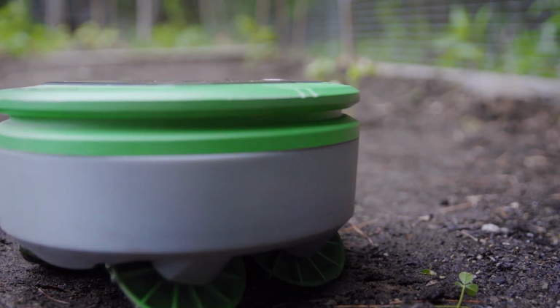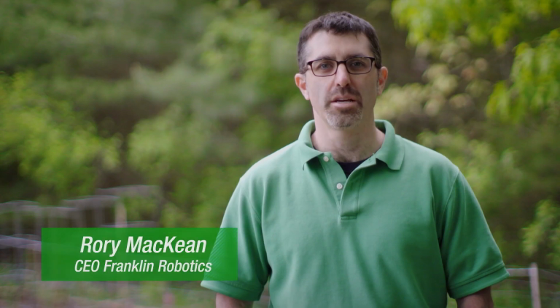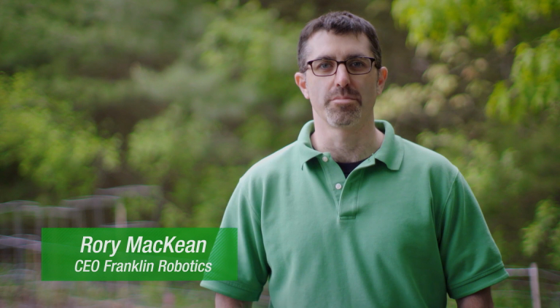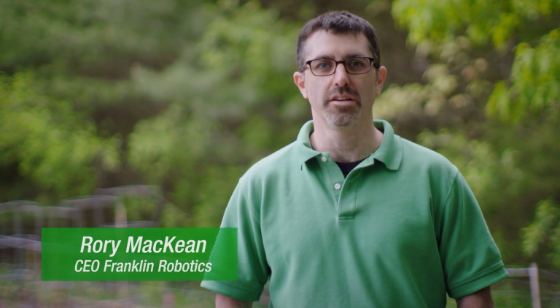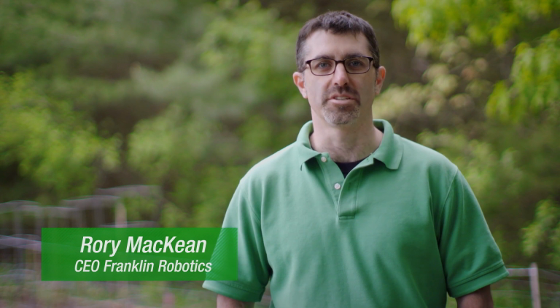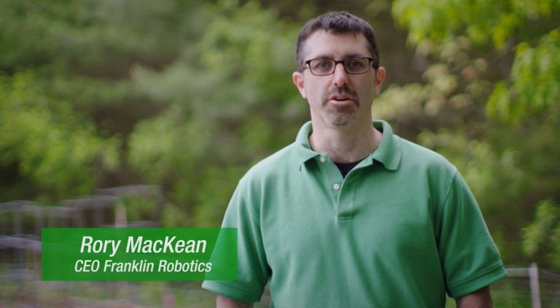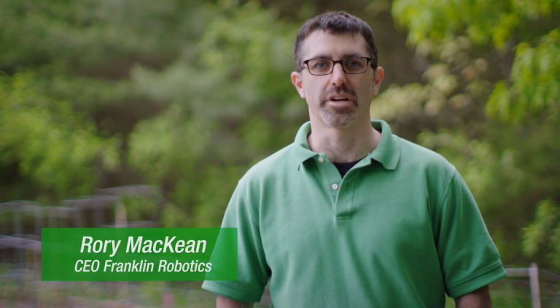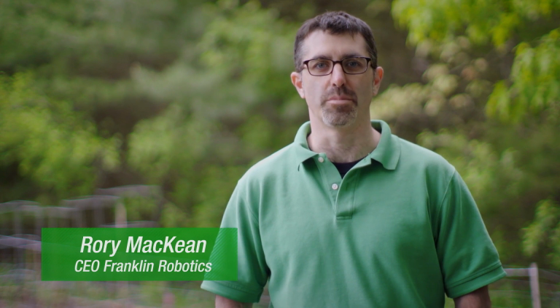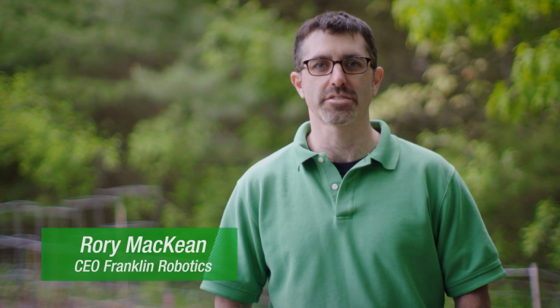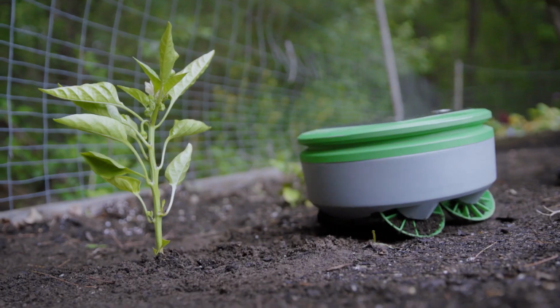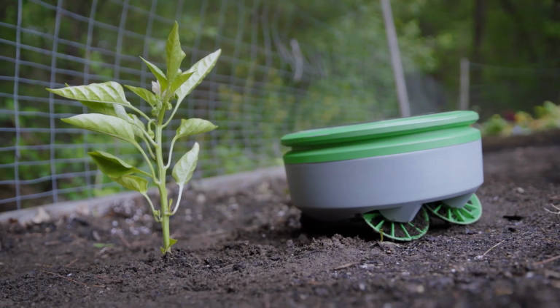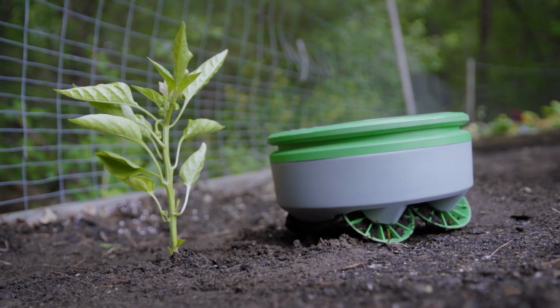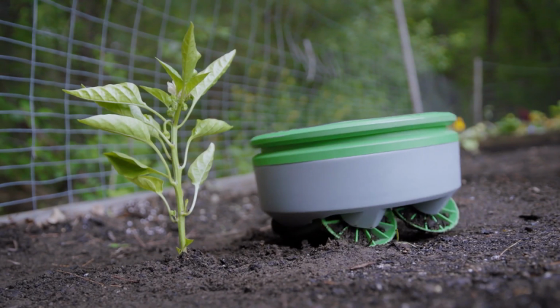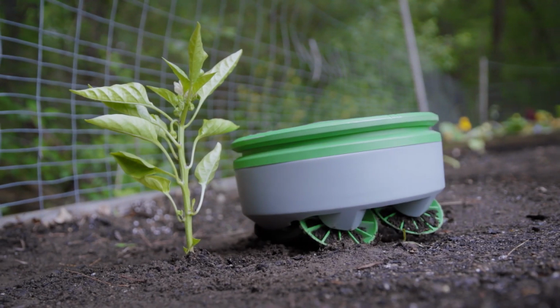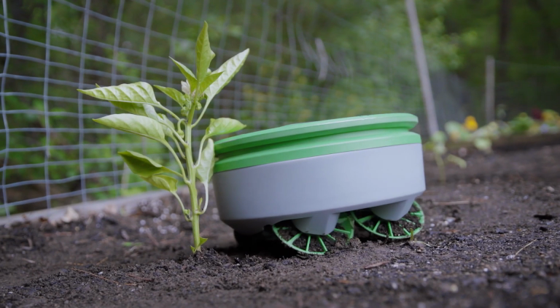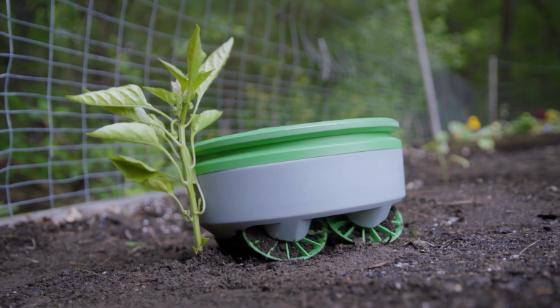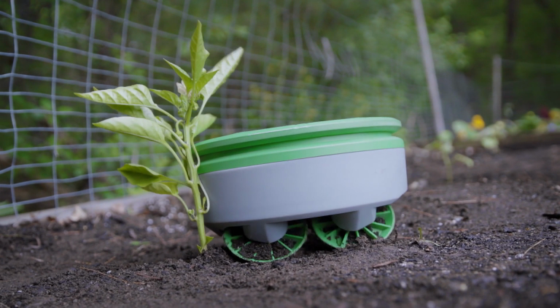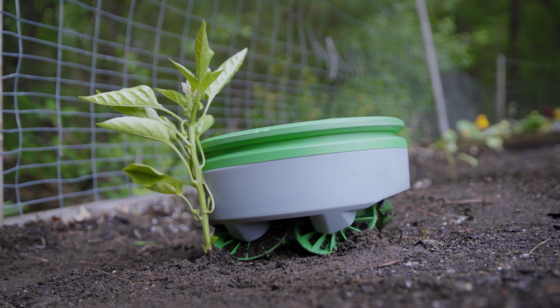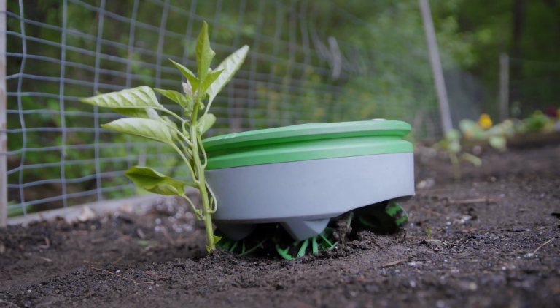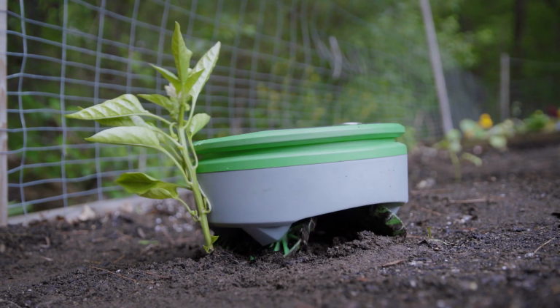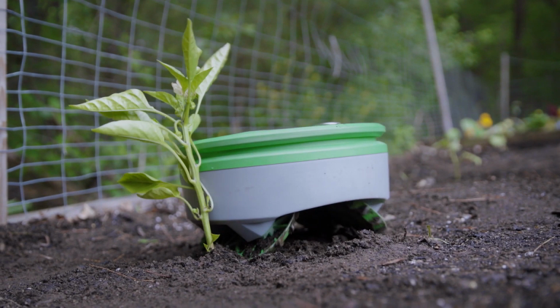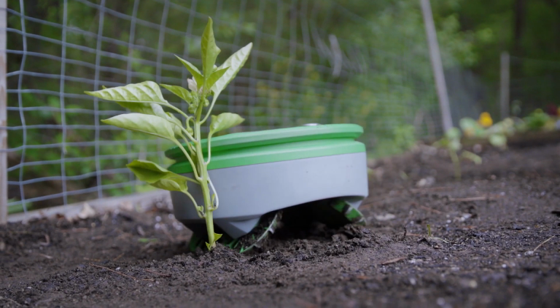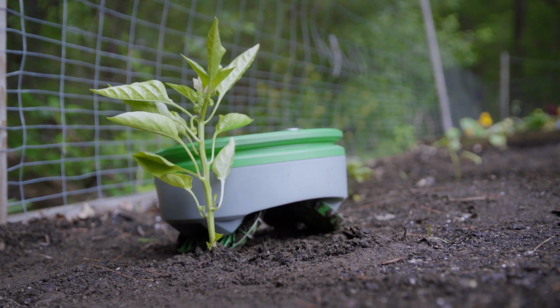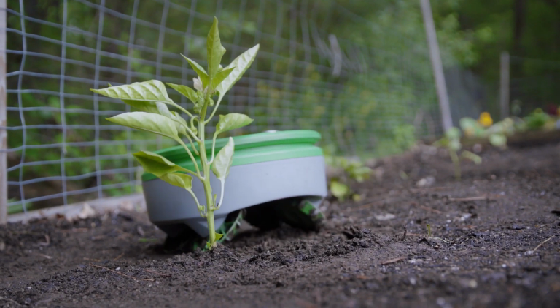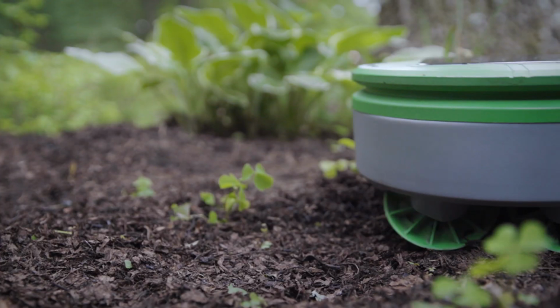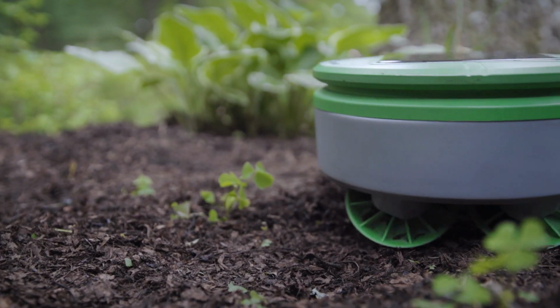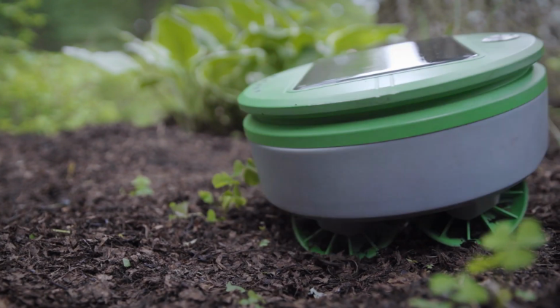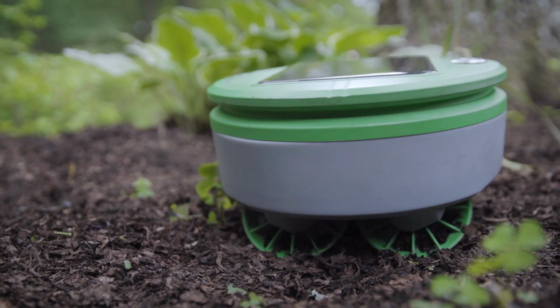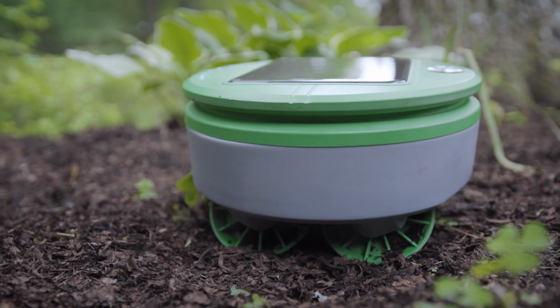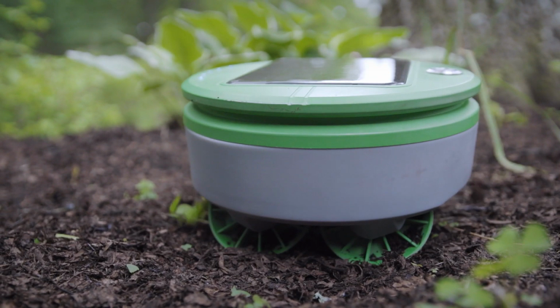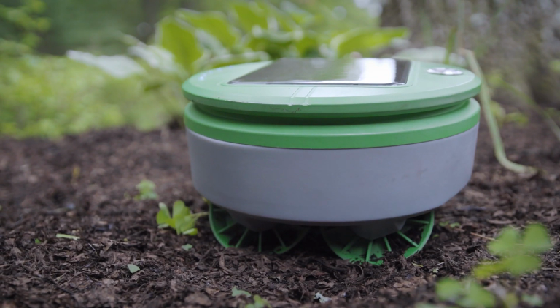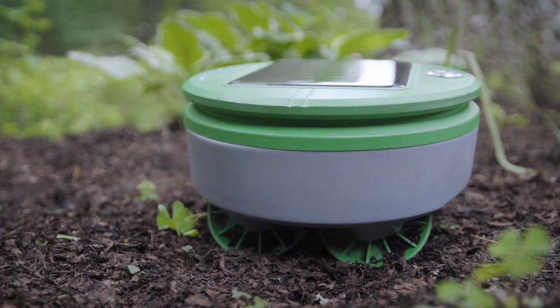My name's Rory McKean, I'm the CEO of Franklin Robotics. Turtle uses the height of the plant to decide if it's good or if it's bad. If it's taller than an inch, it leaves it alone. If it's smaller than an inch, it cuts it.